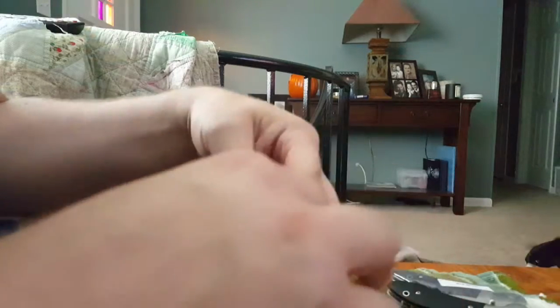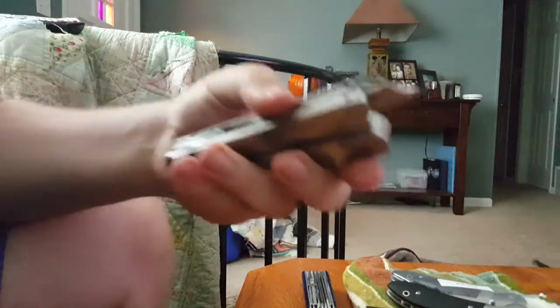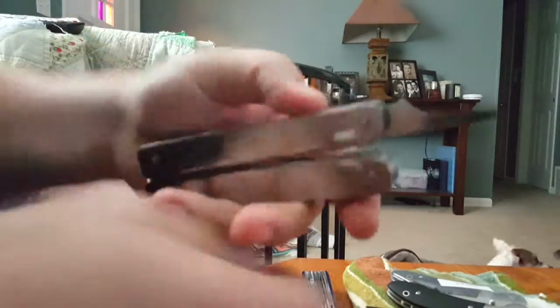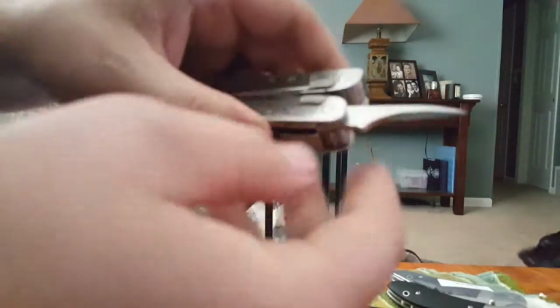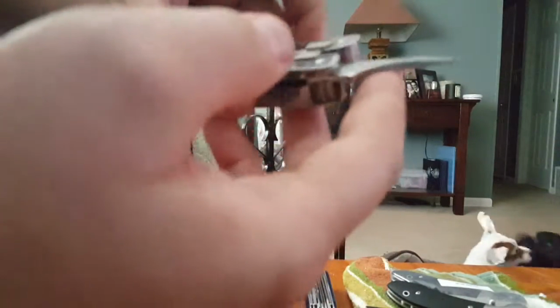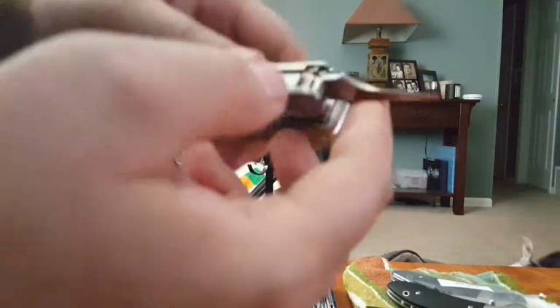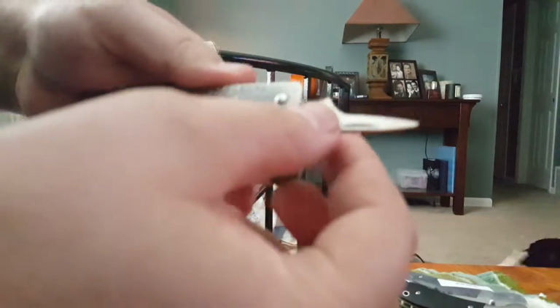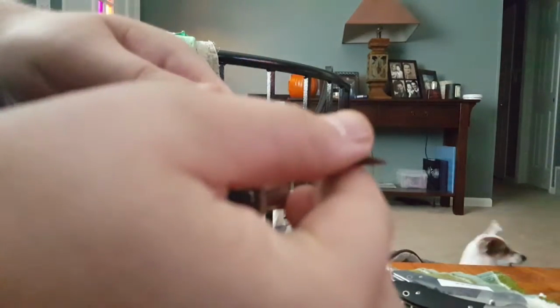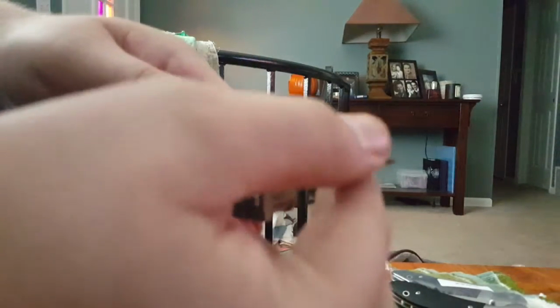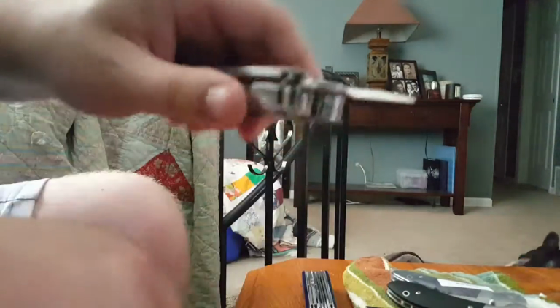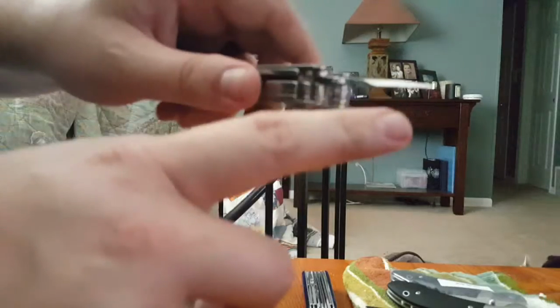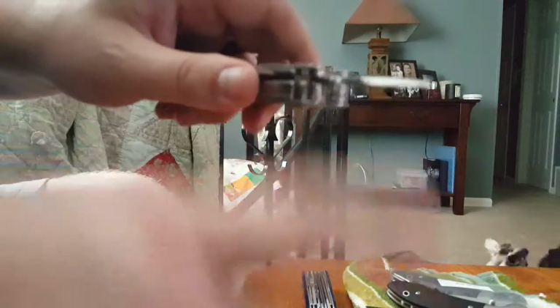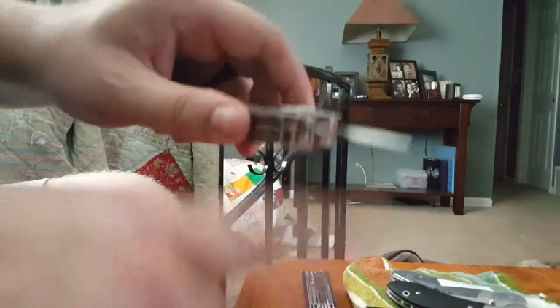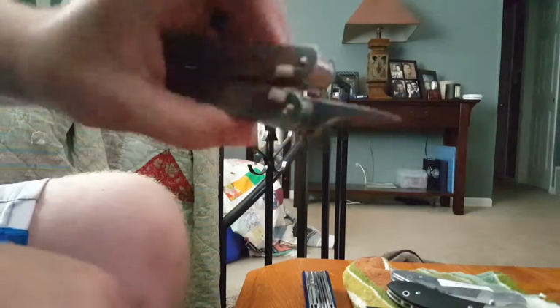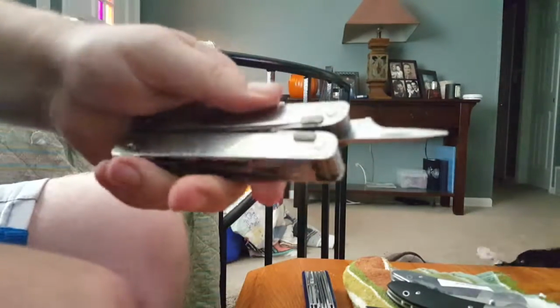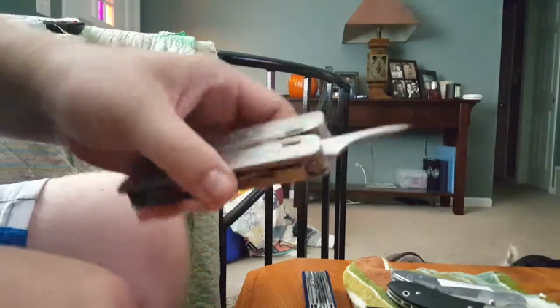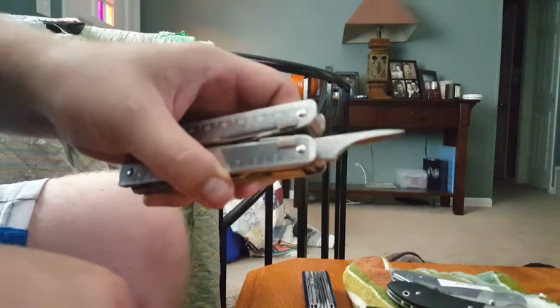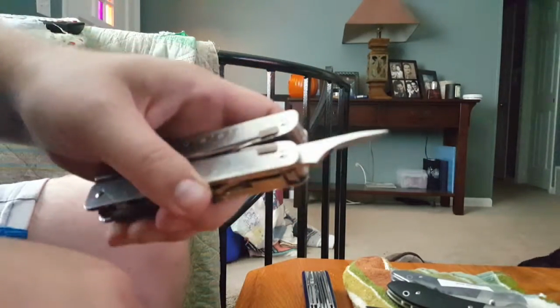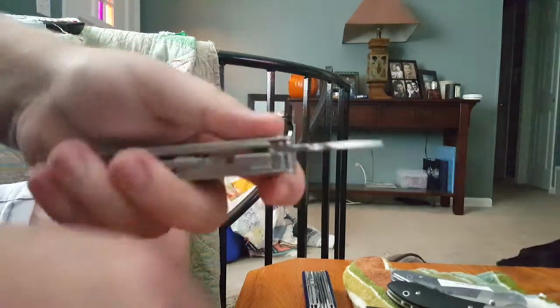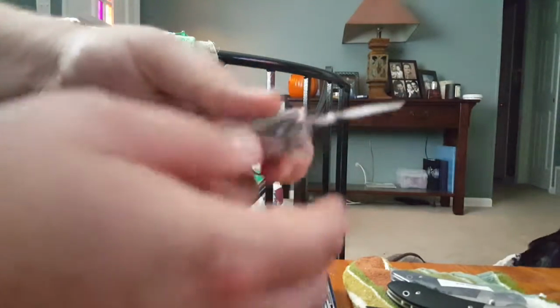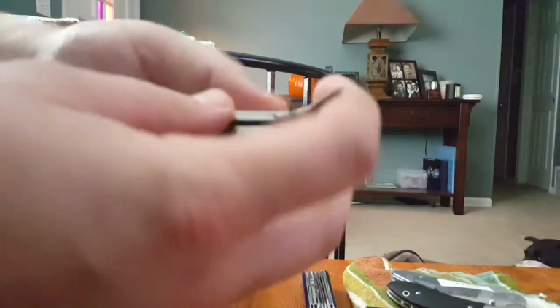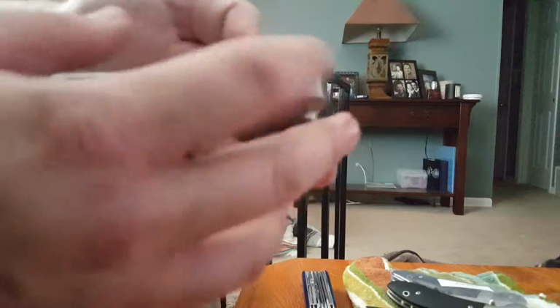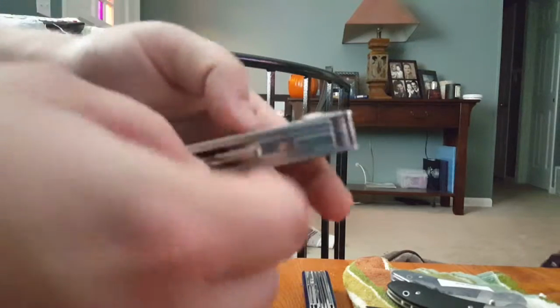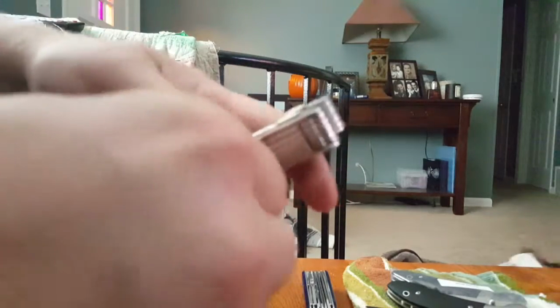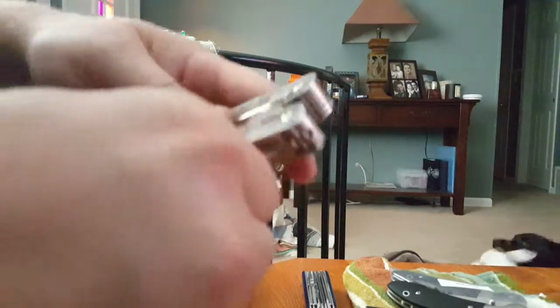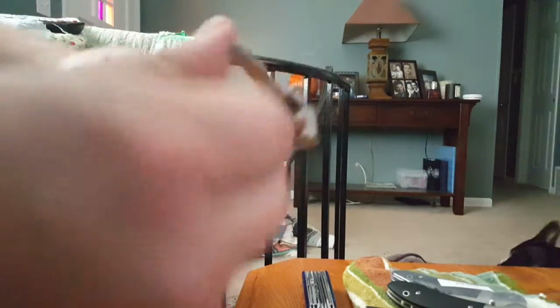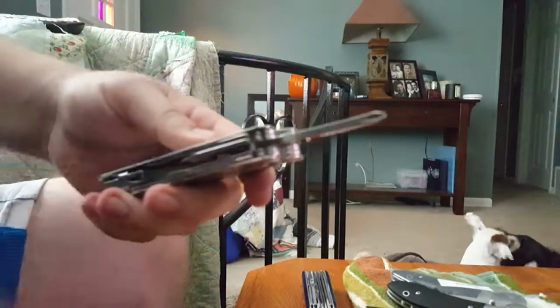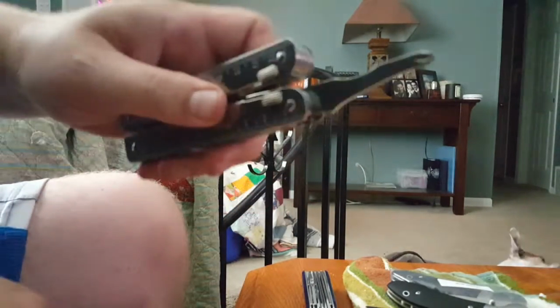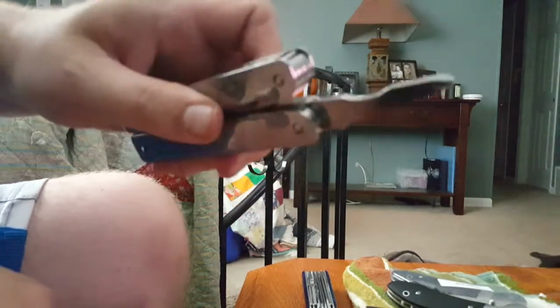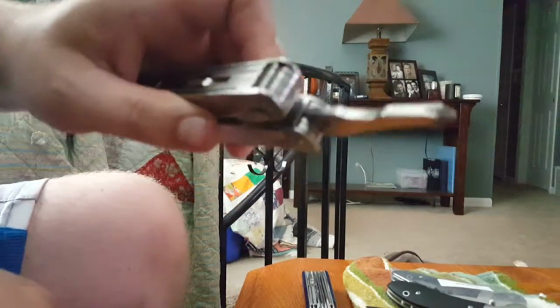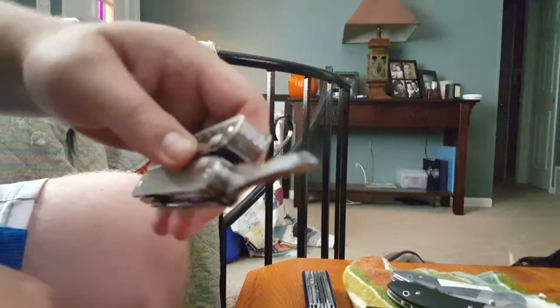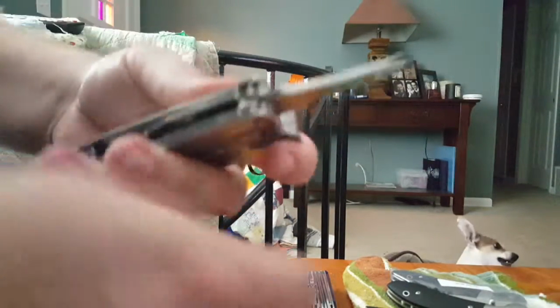The next tool is the reamer or awl — it's a little drill. You can drill holes in plastic, wood, and leather. It works as a leather punch. Next up is your Phillips head screwdriver.